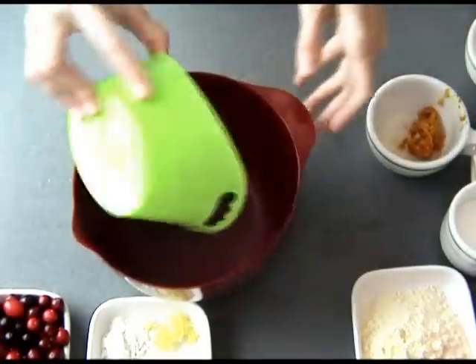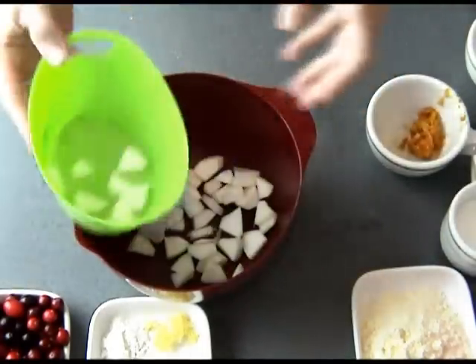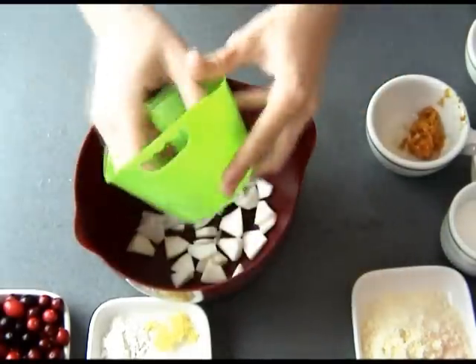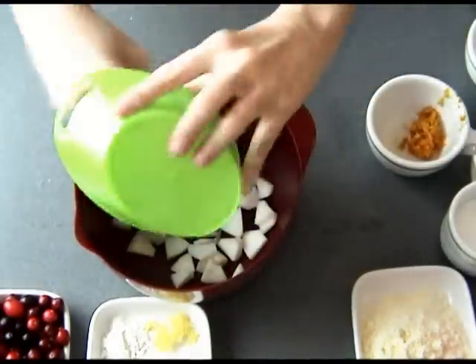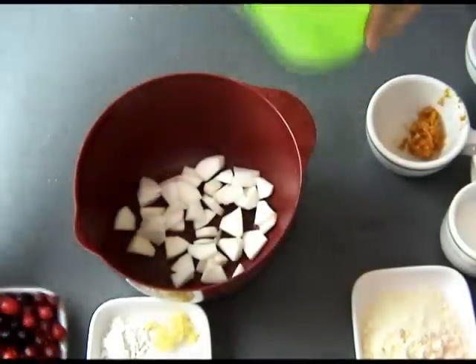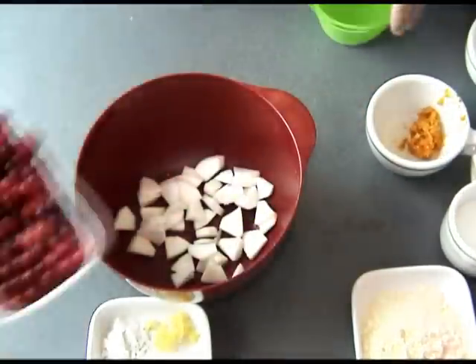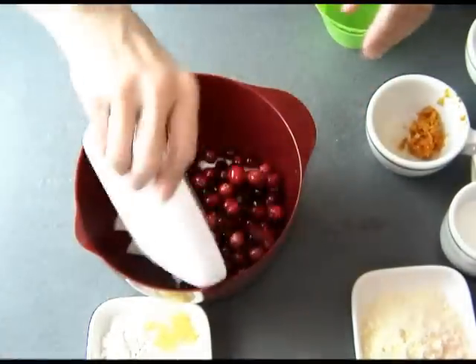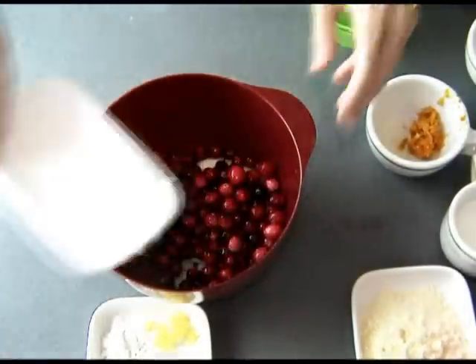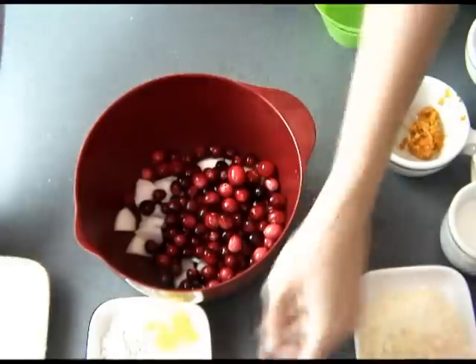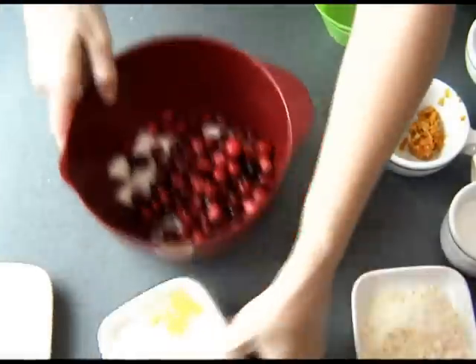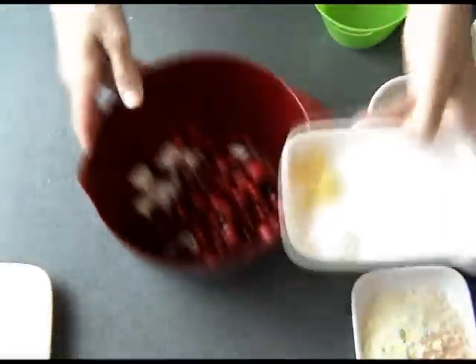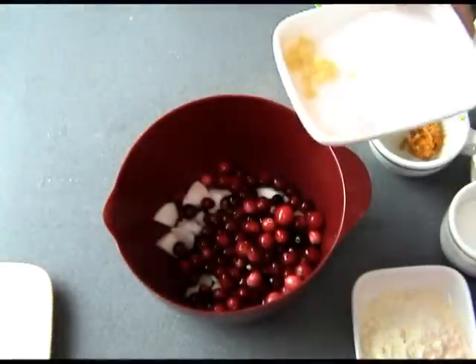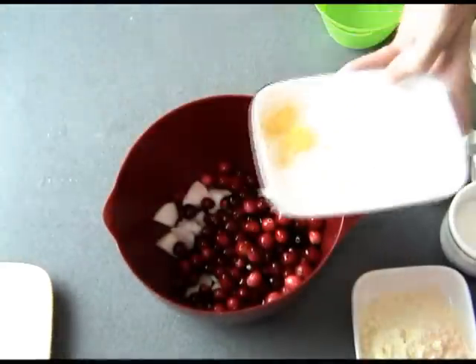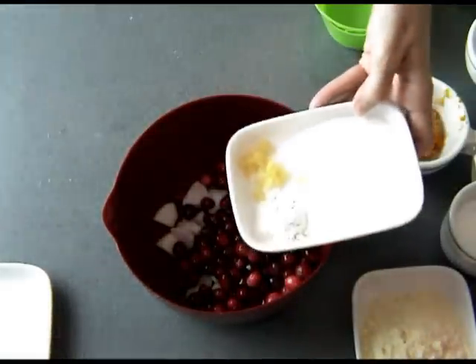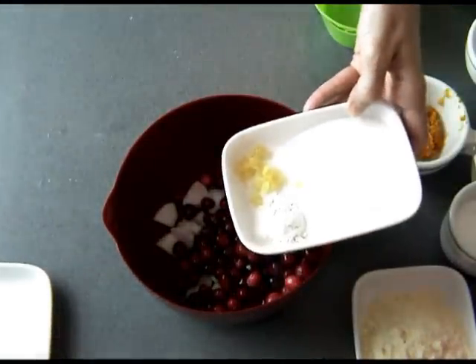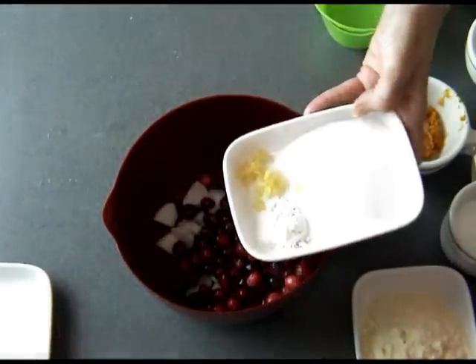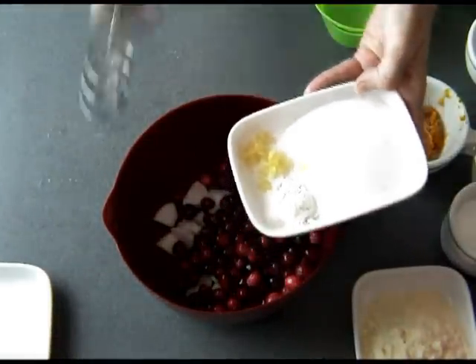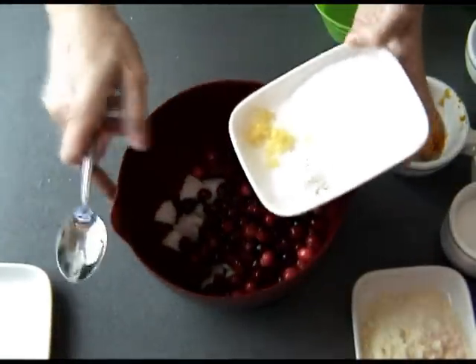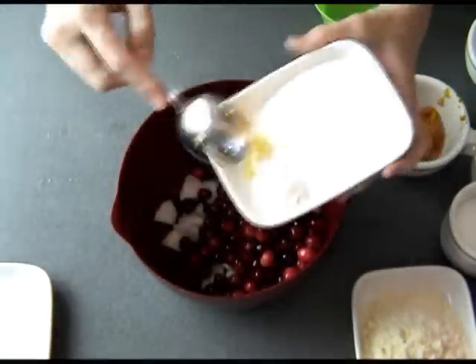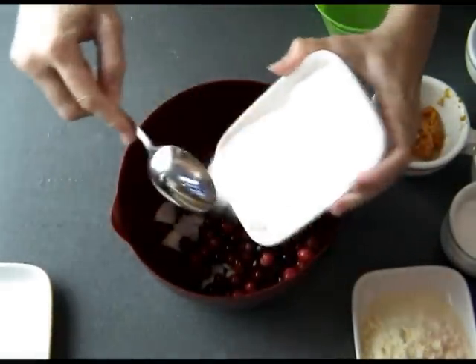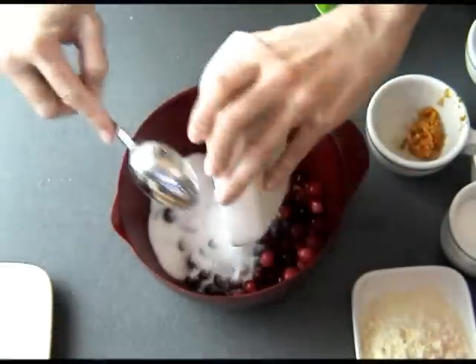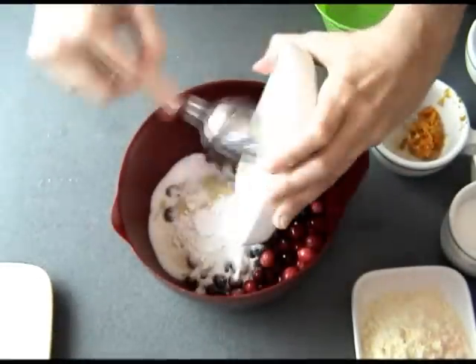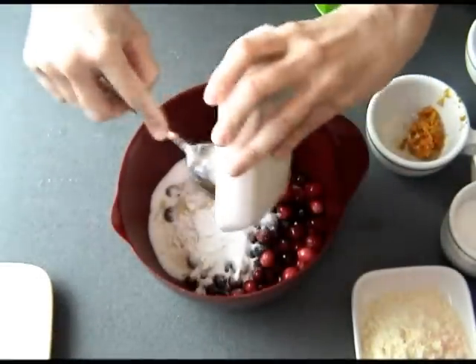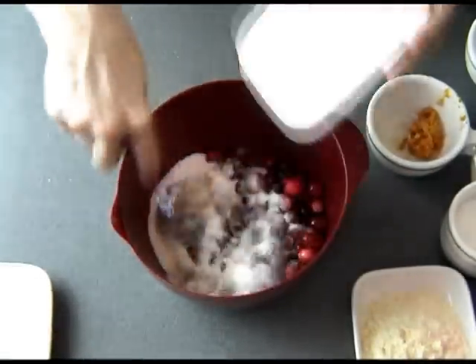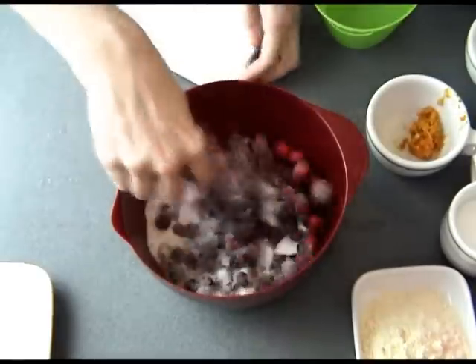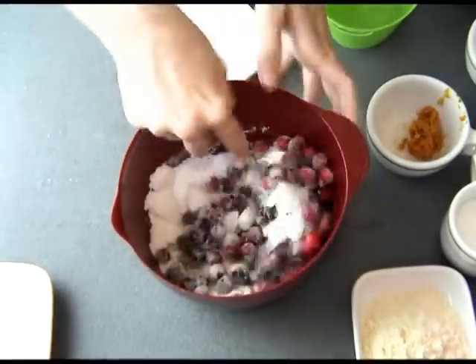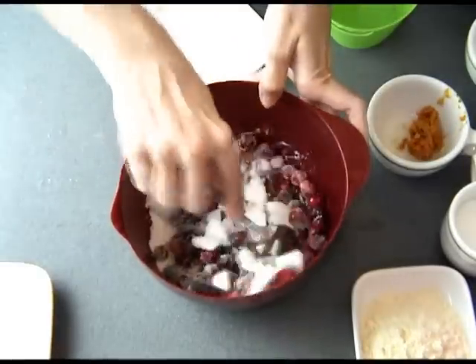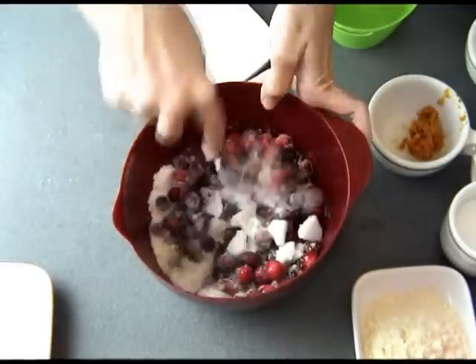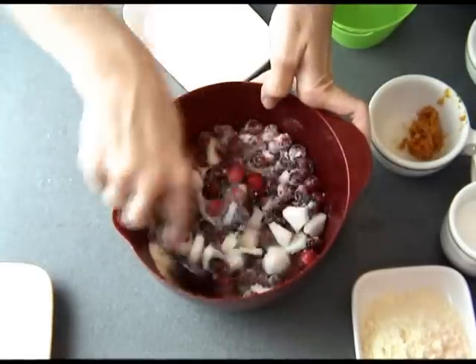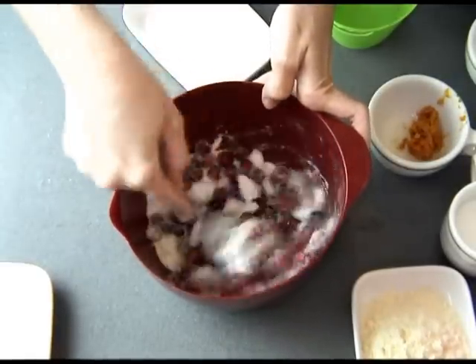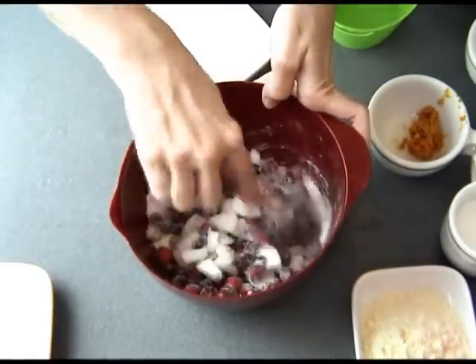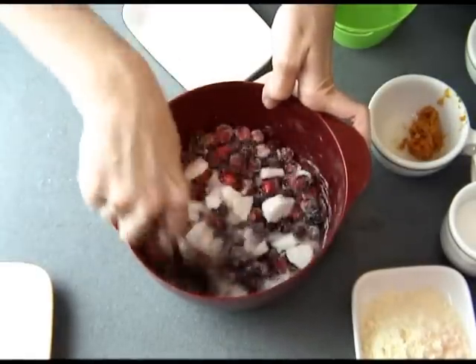For the filling, I'm going to be using one apple. Peel the apple and chop it up into medium-small chunks, then add cranberries, lemon zest, a little bit of flour, and granulated sugar. For all the ingredients and measurements, you can find them down below in the description.